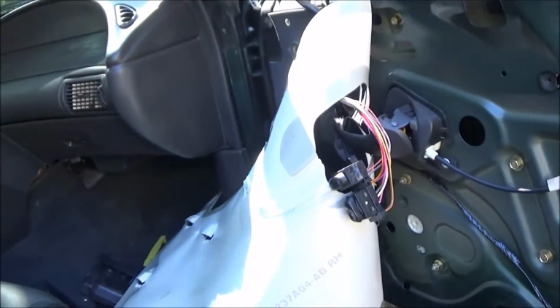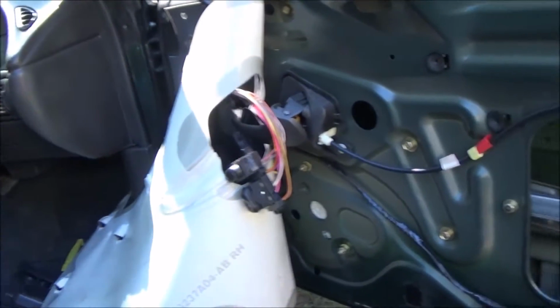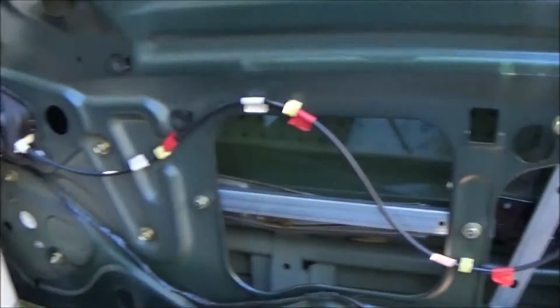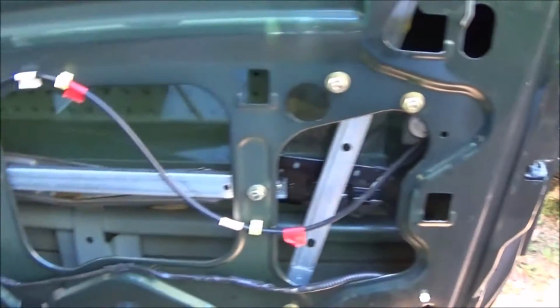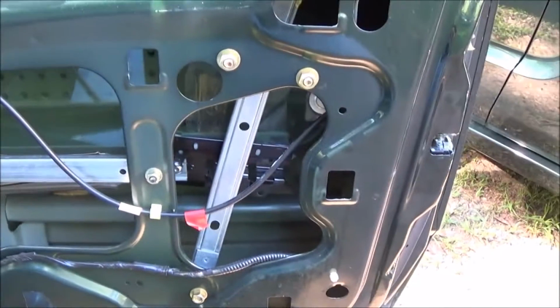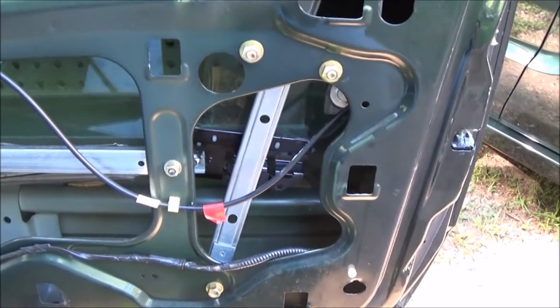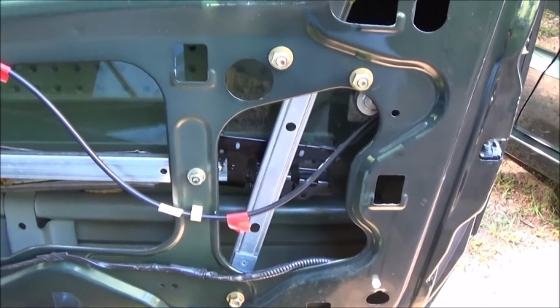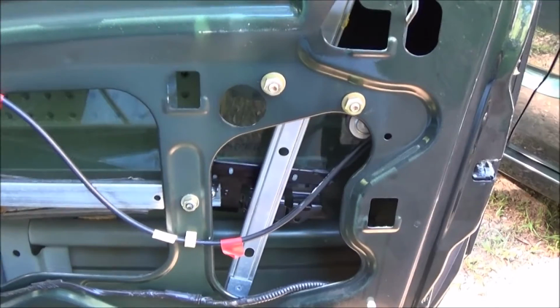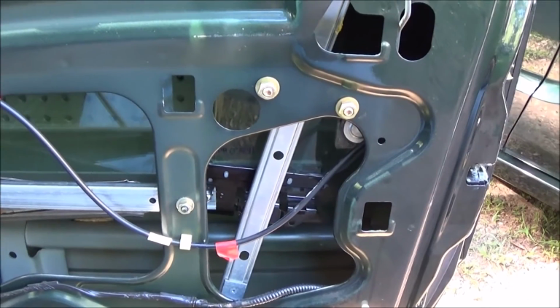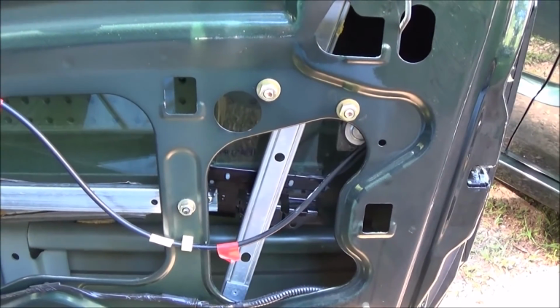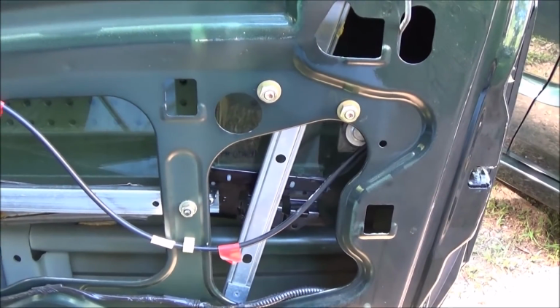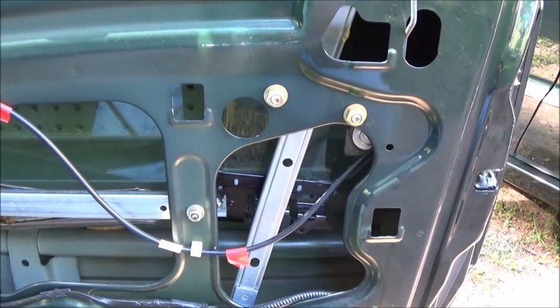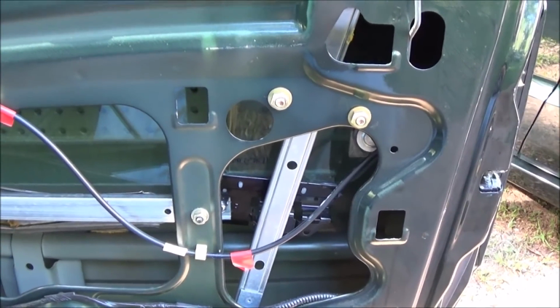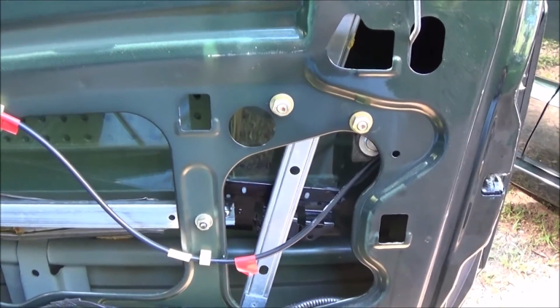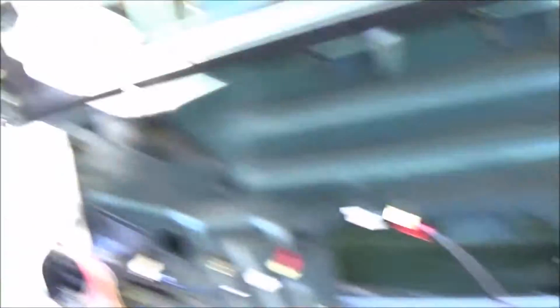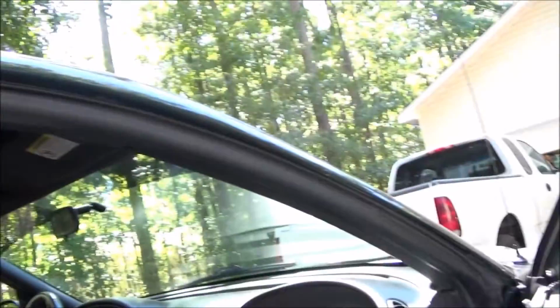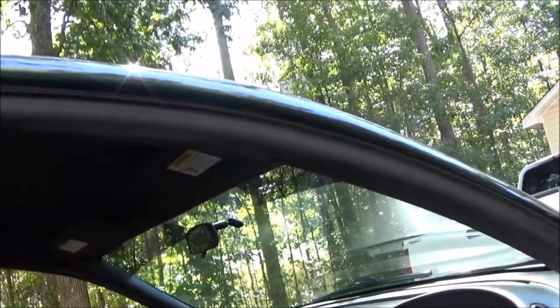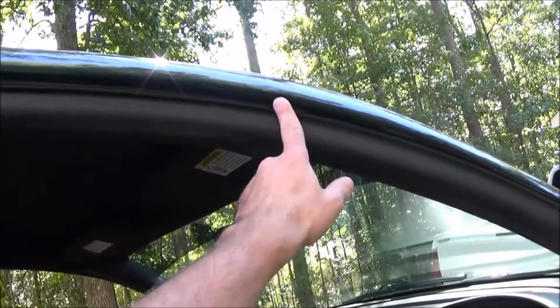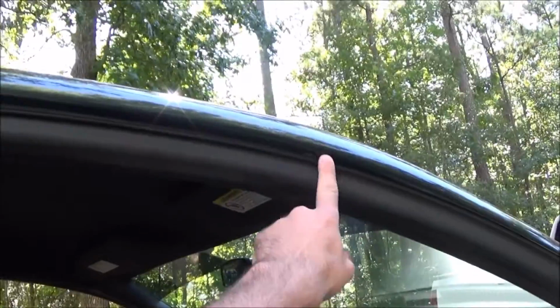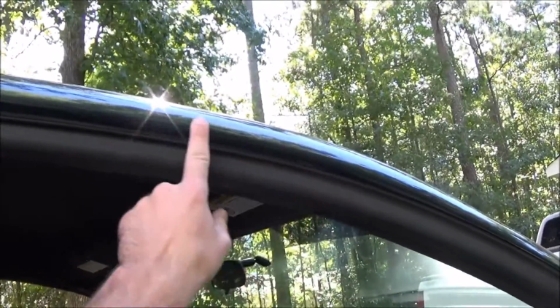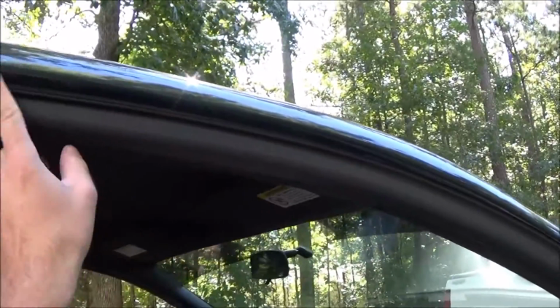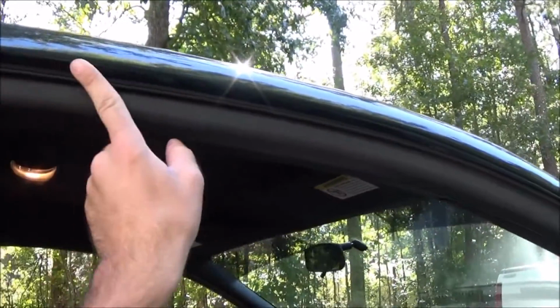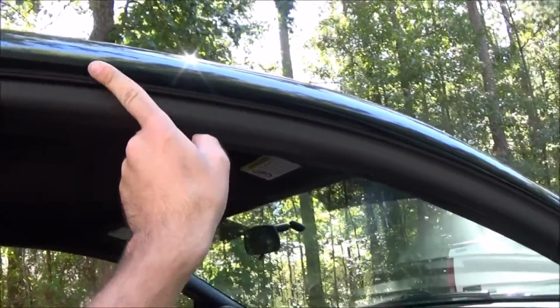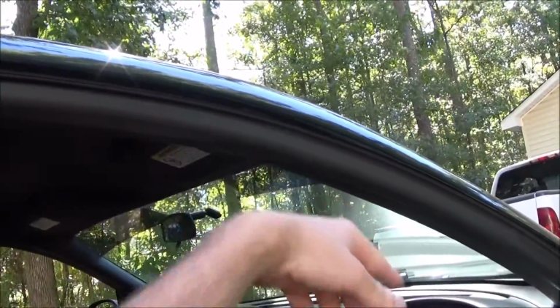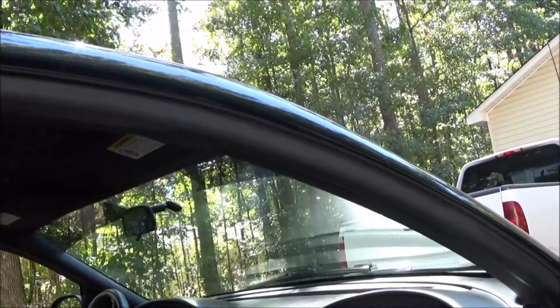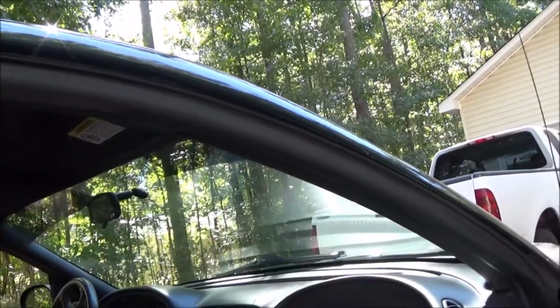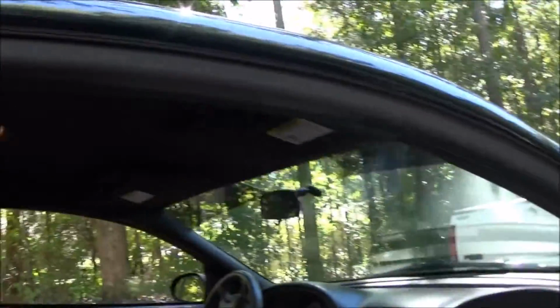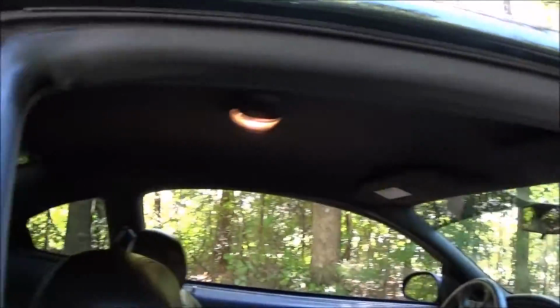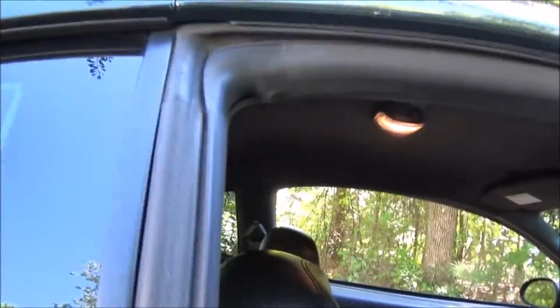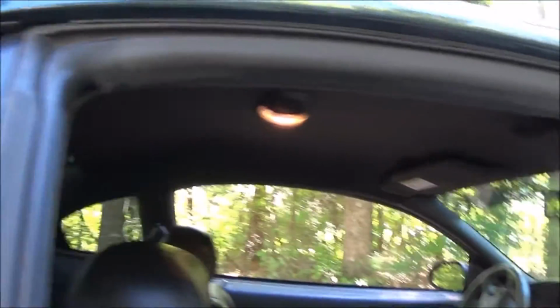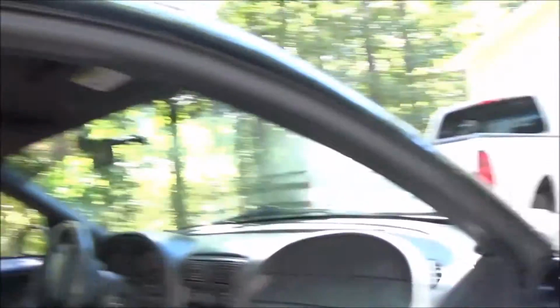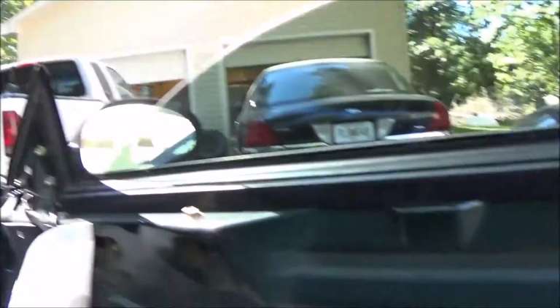2001 Mustang — when I rolled up the window and shut the door, it rolled up too far and would hit right here. You can kind of tell where it's been hitting the trim, and it would leave a big old gap back there.